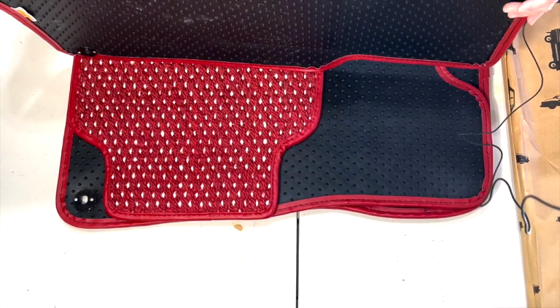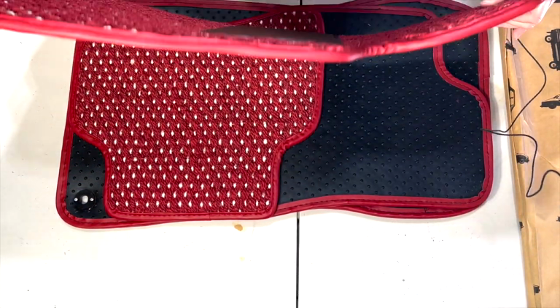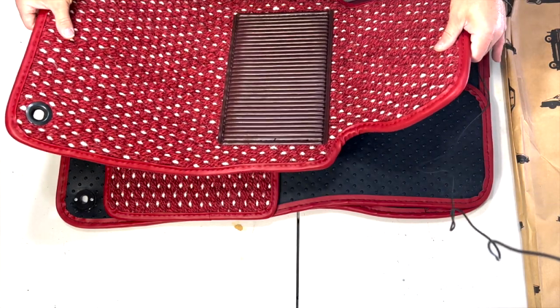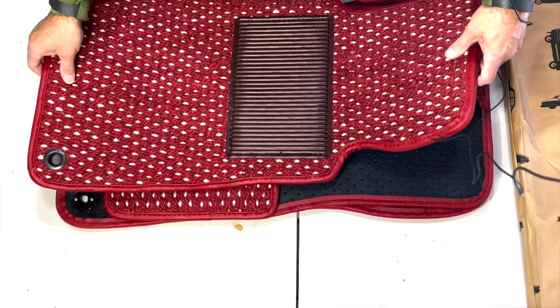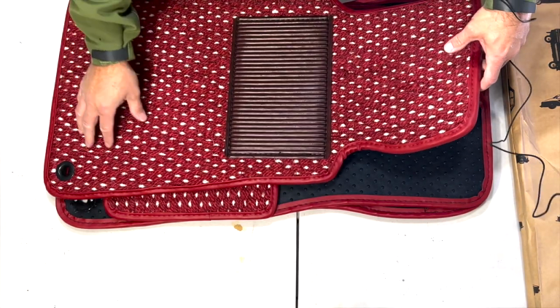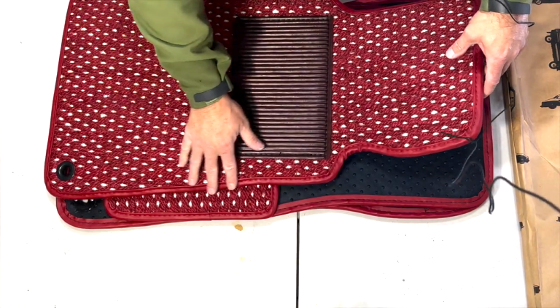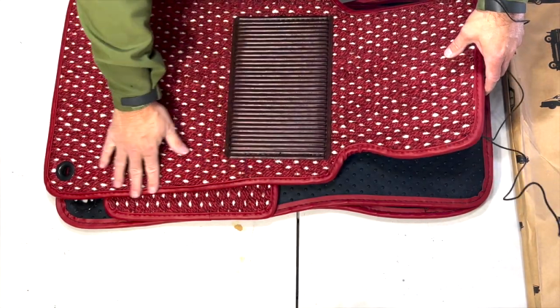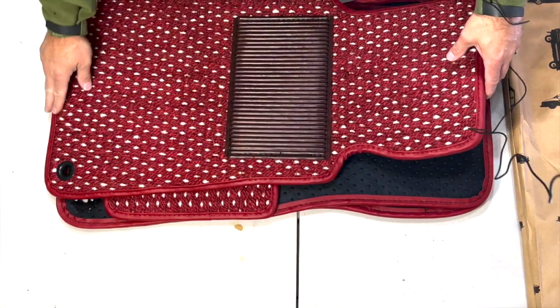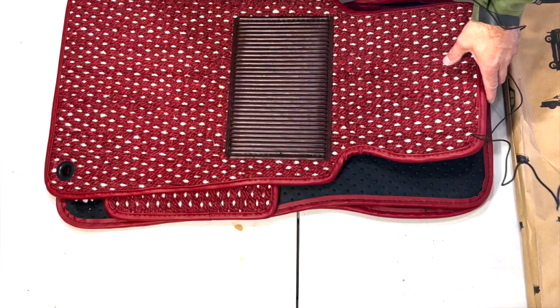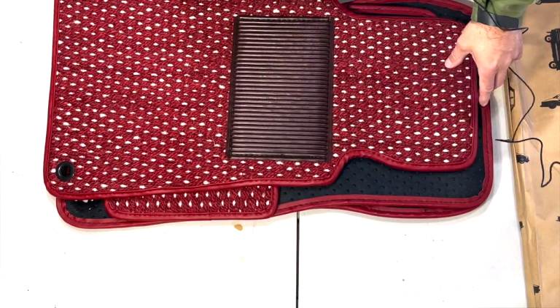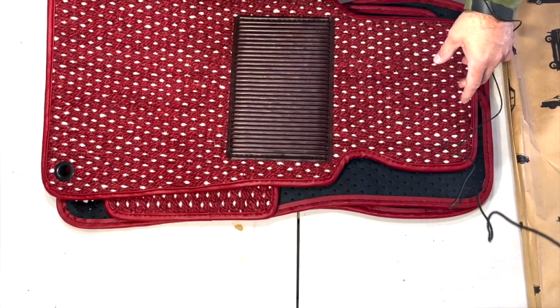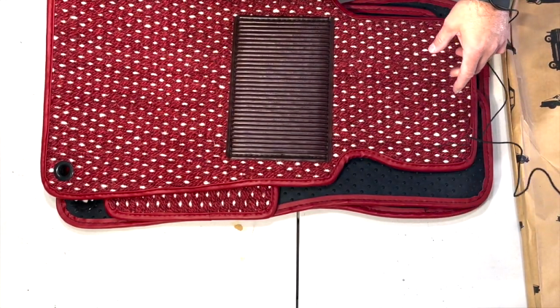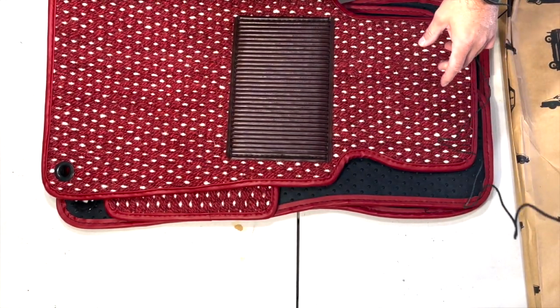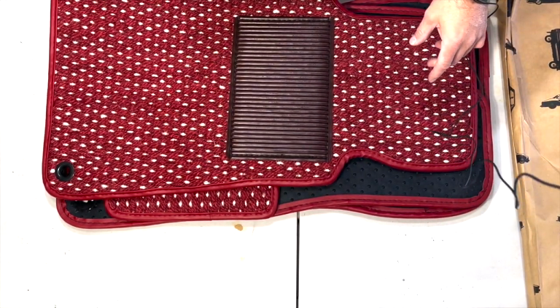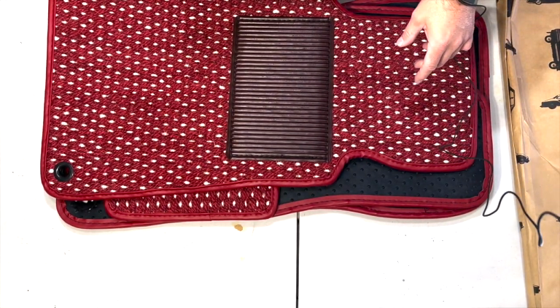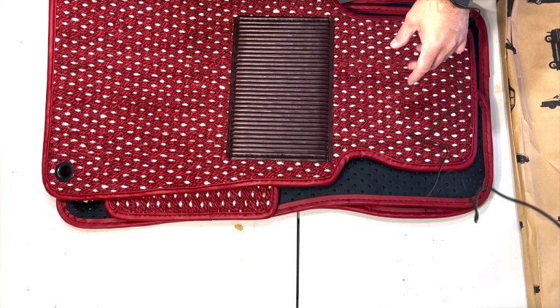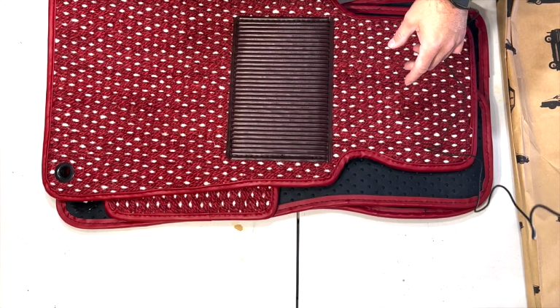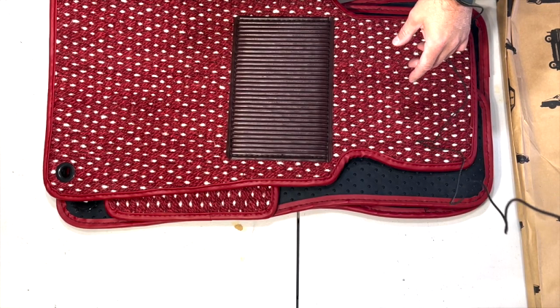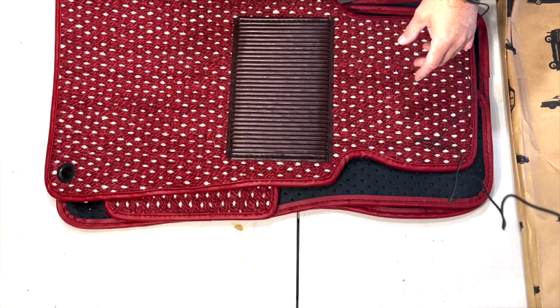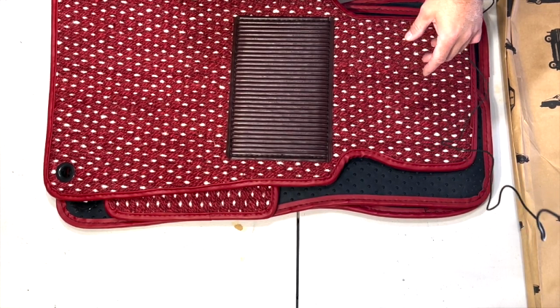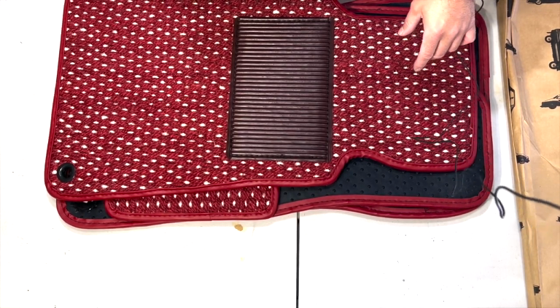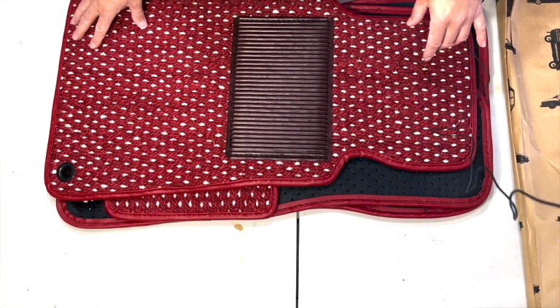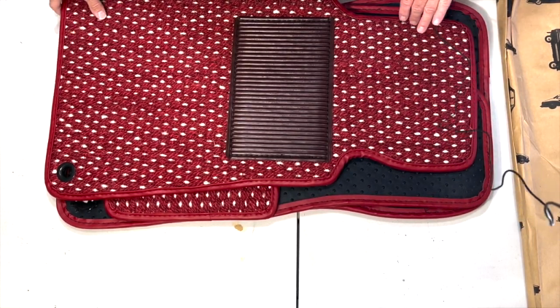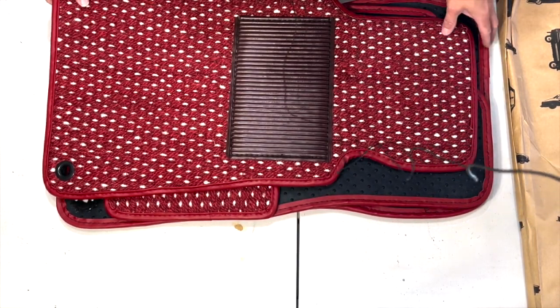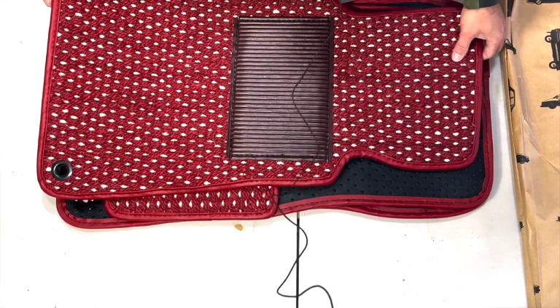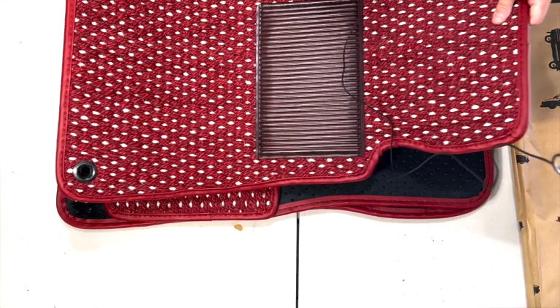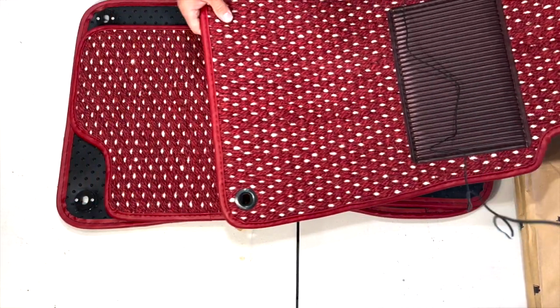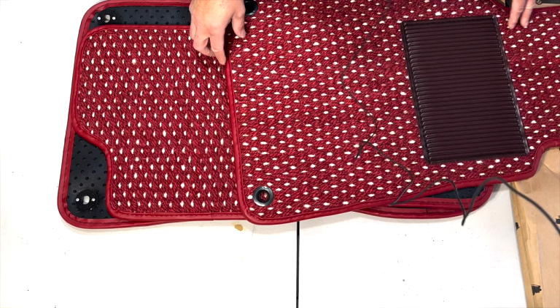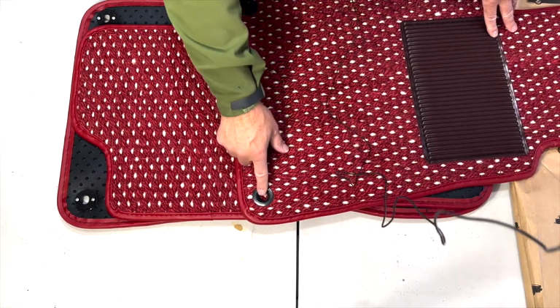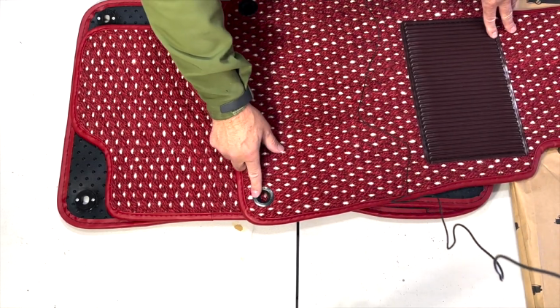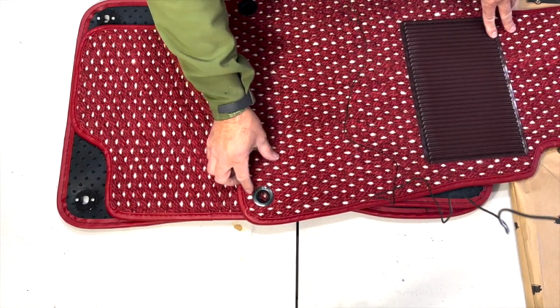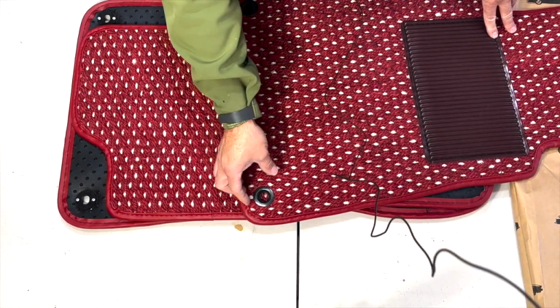There's a color-matched border, and then I had them install some grommets. Grommets don't usually come with these.